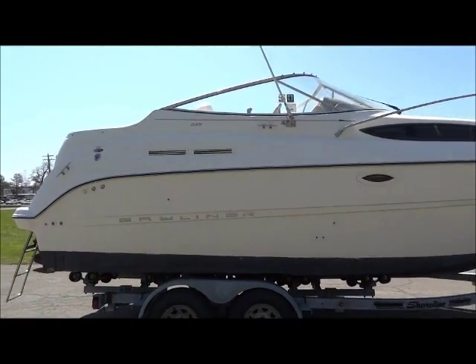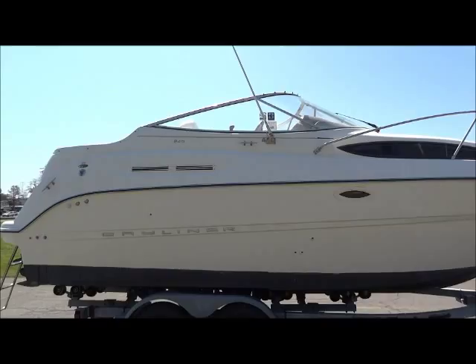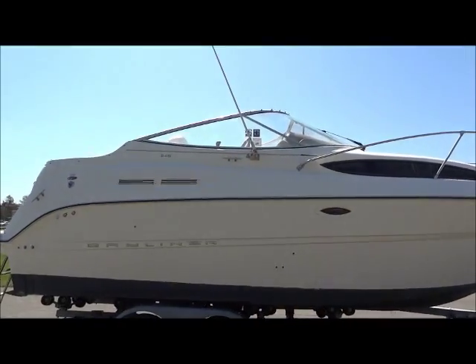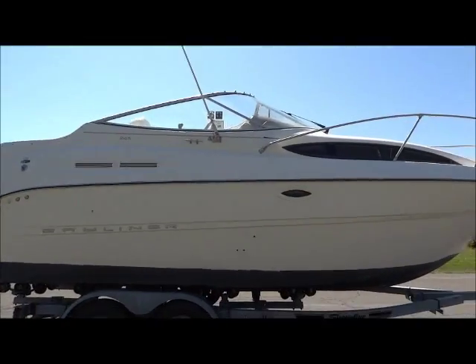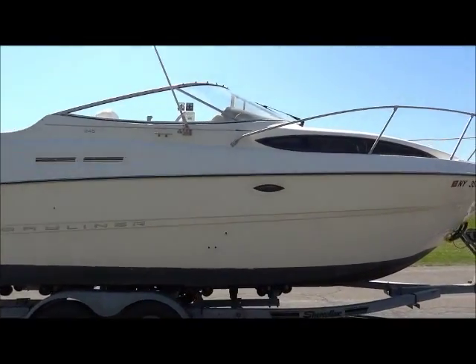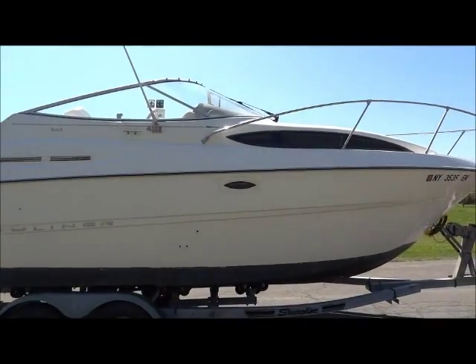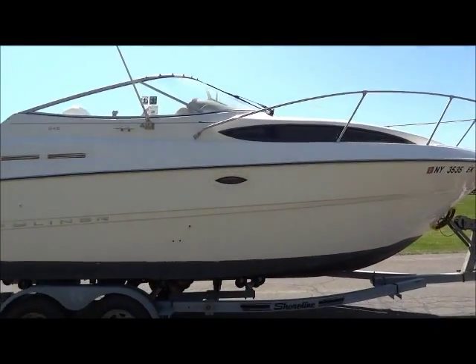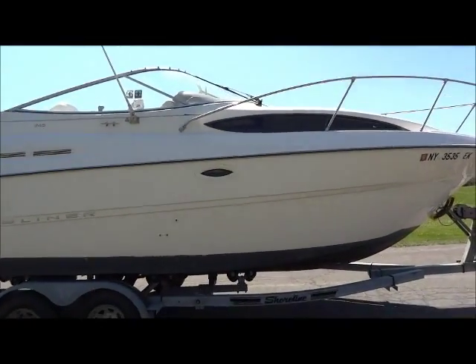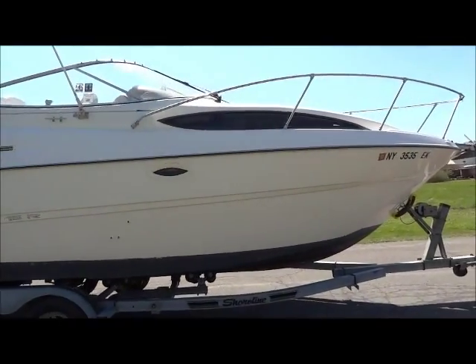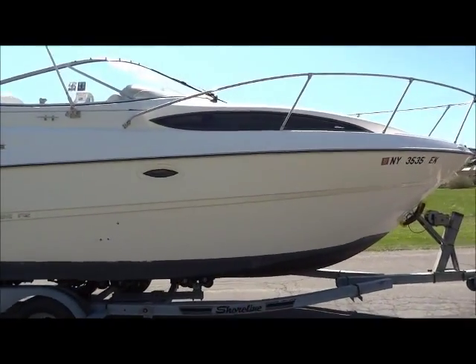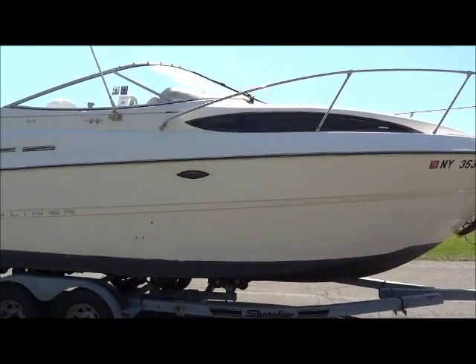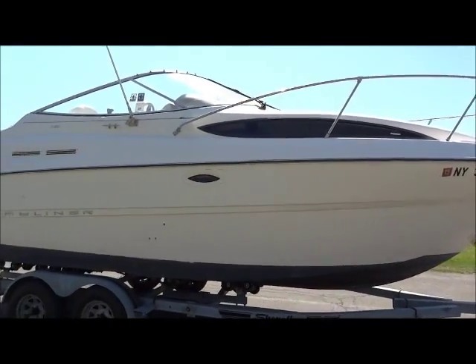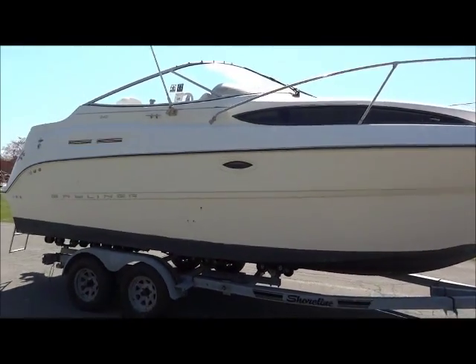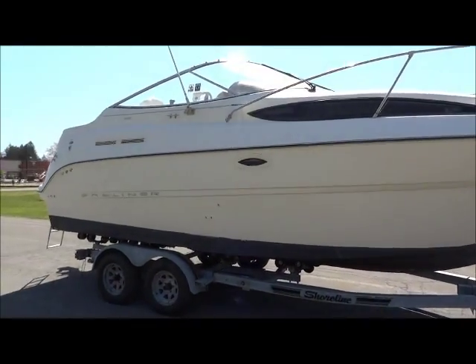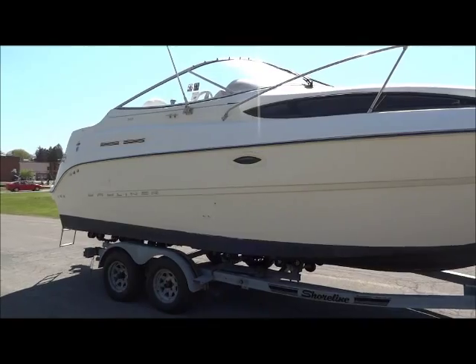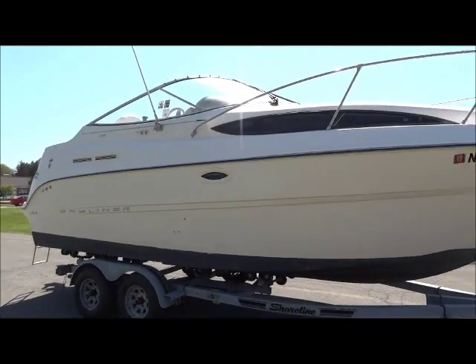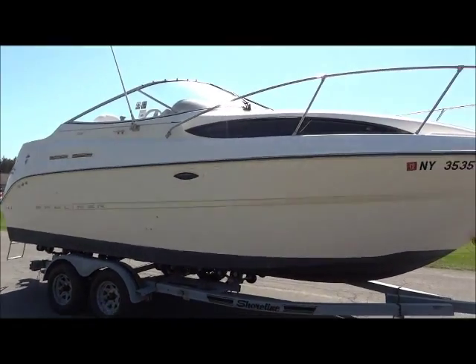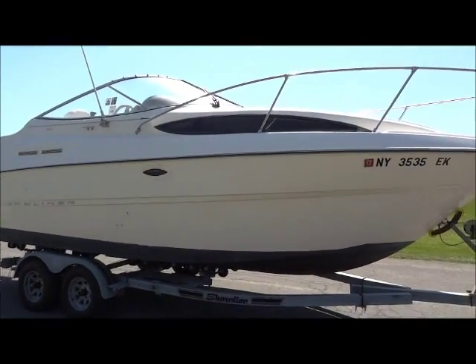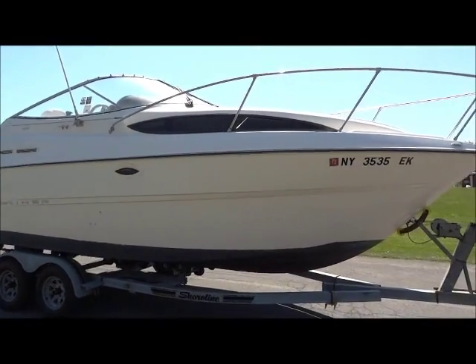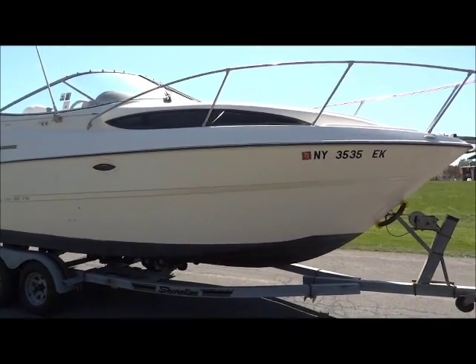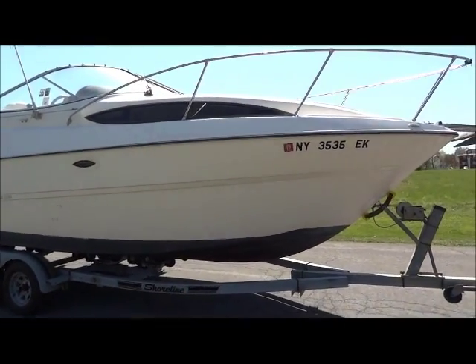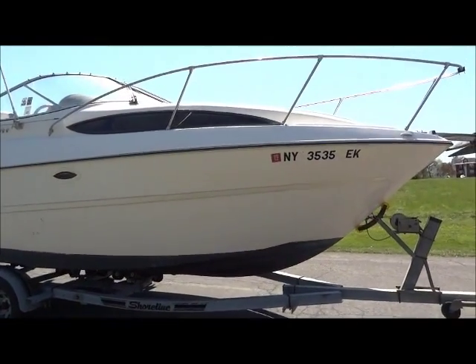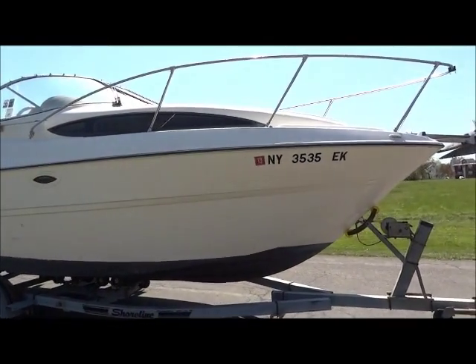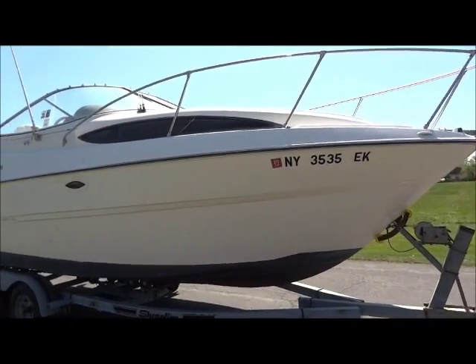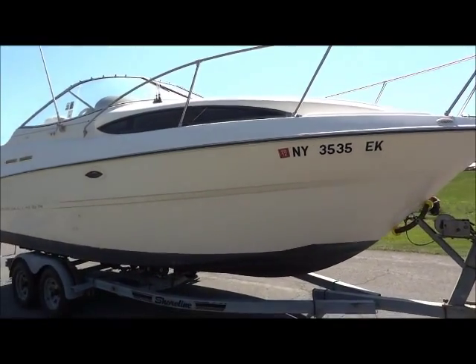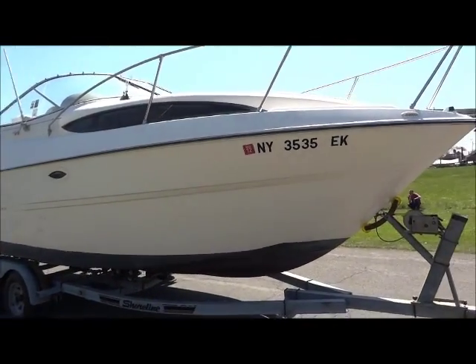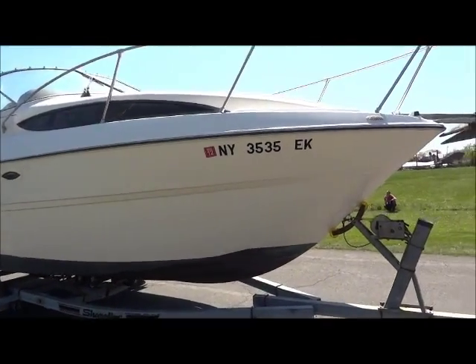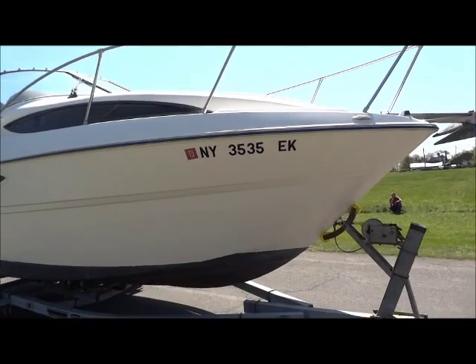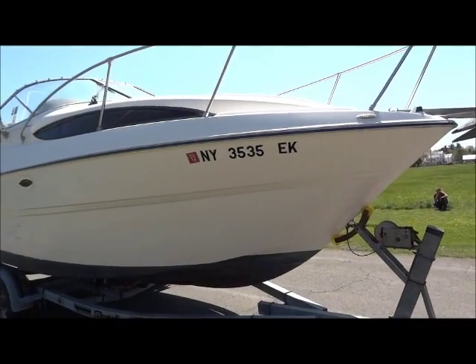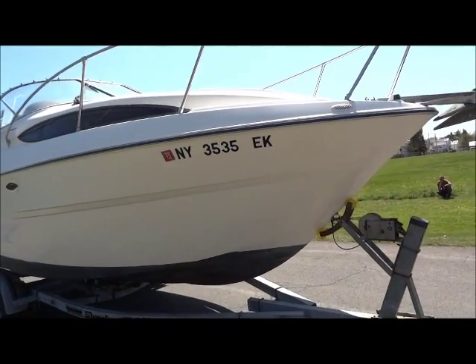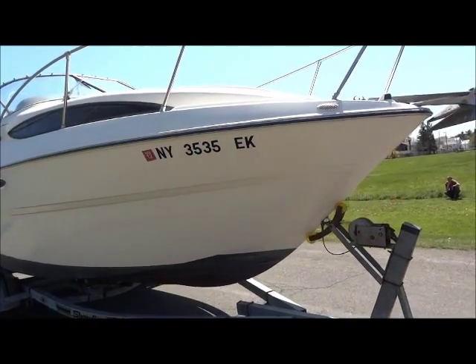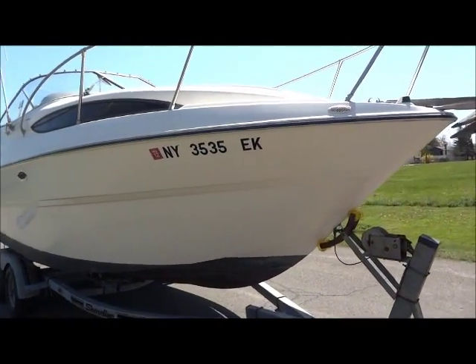The hull is in nice shape. It doesn't have any structural damage to it, and a good waxing or buffing would make it shine again — real nice.